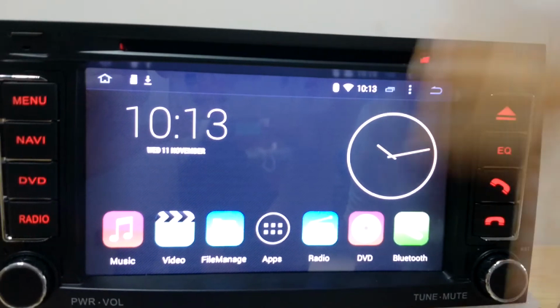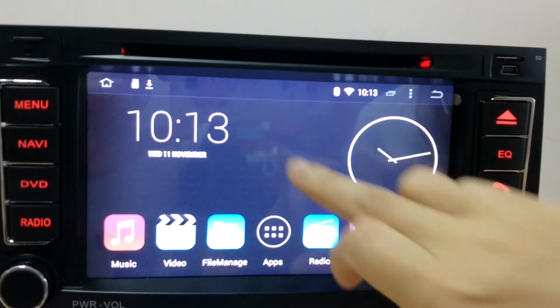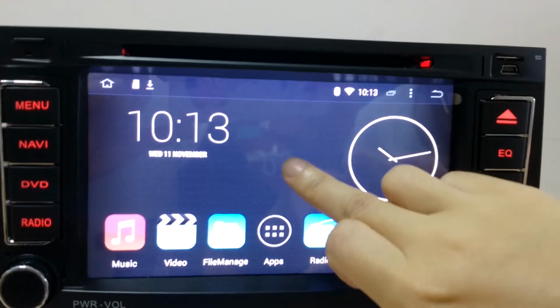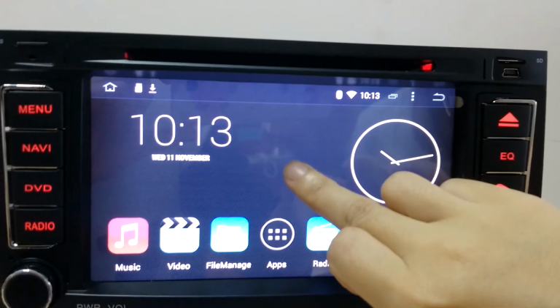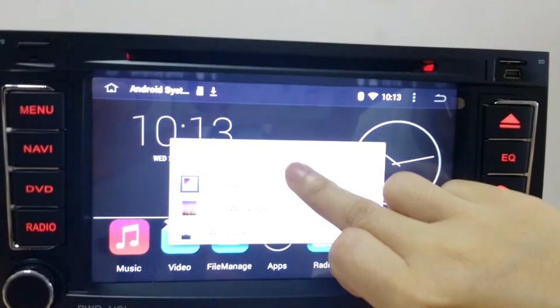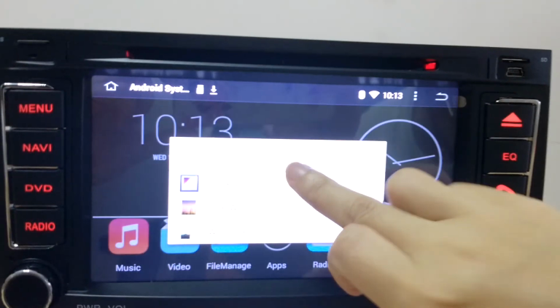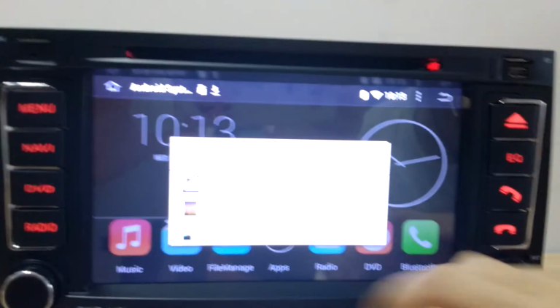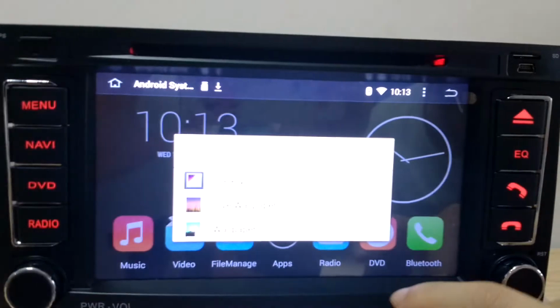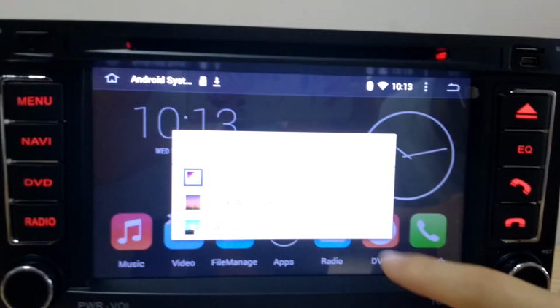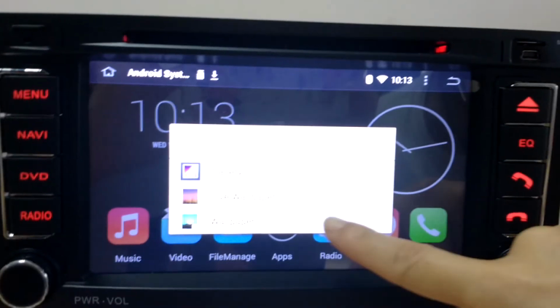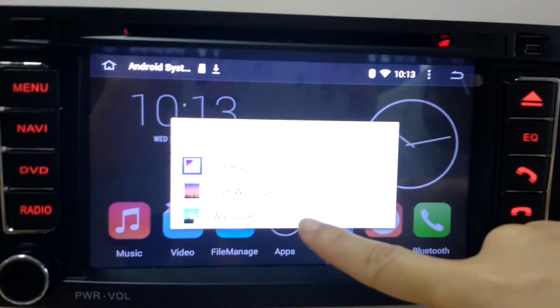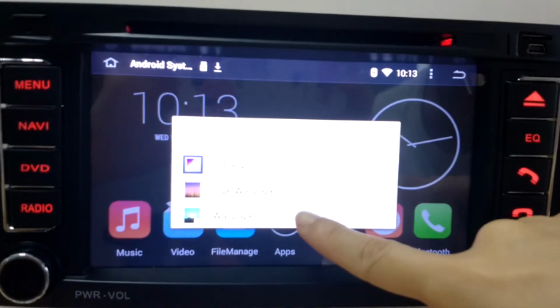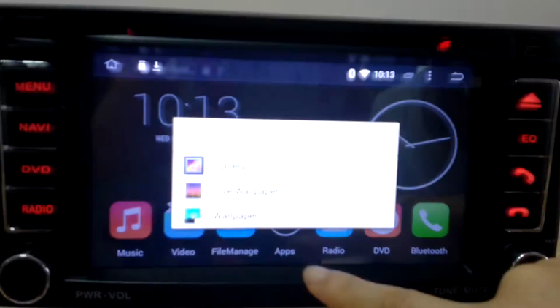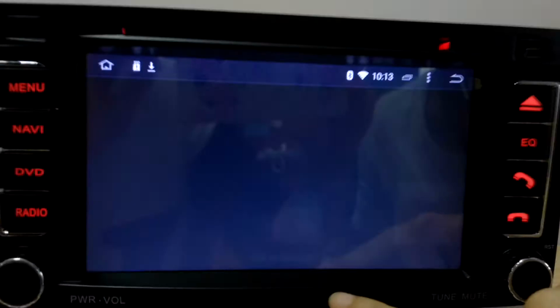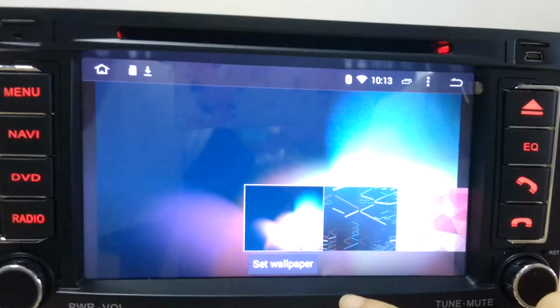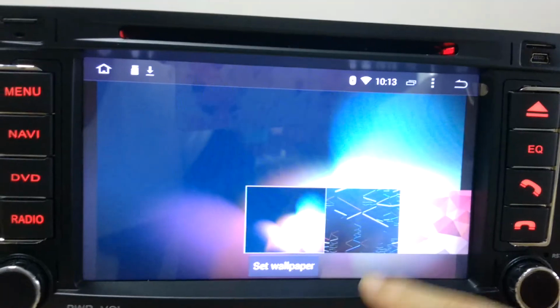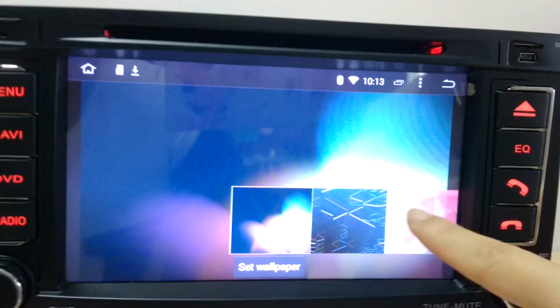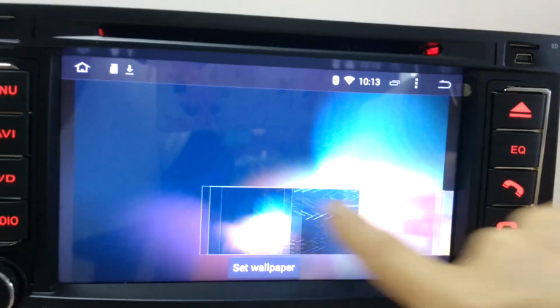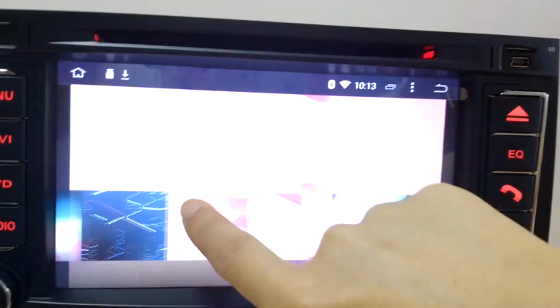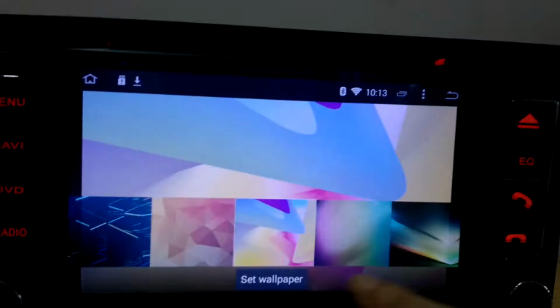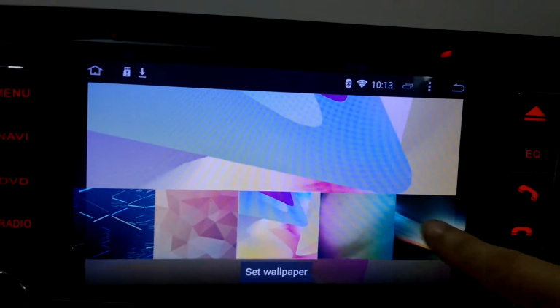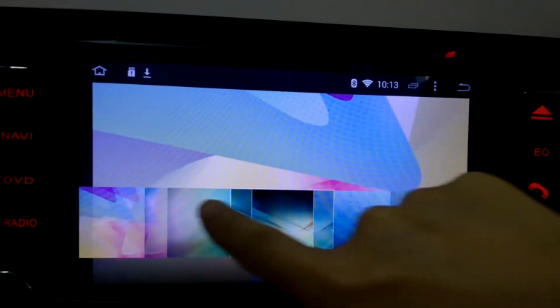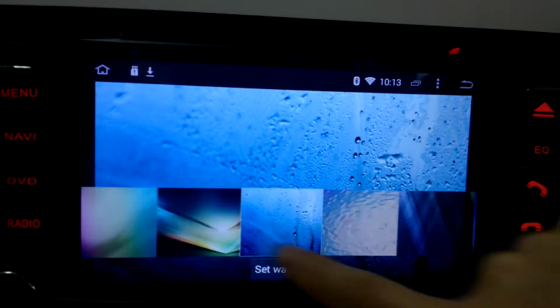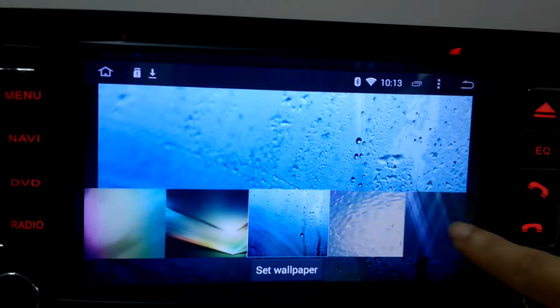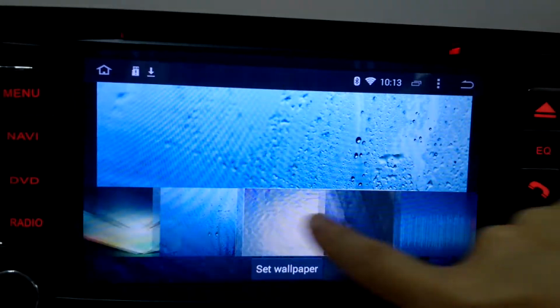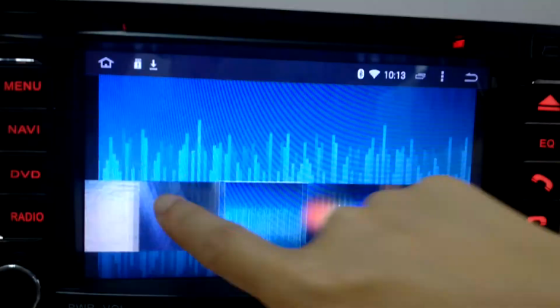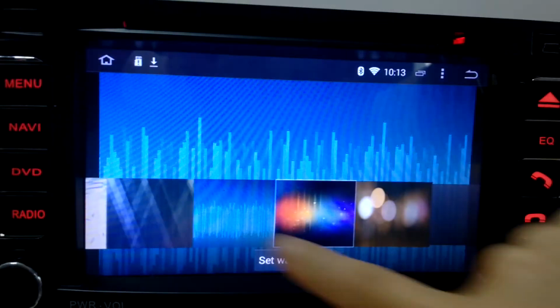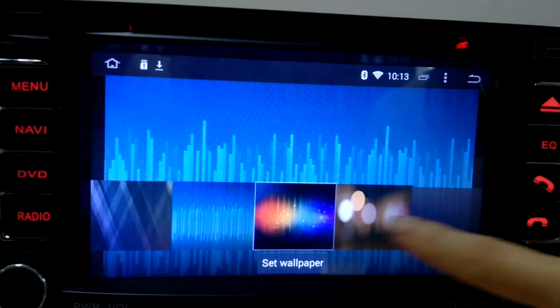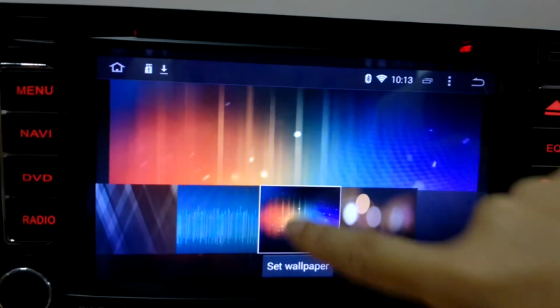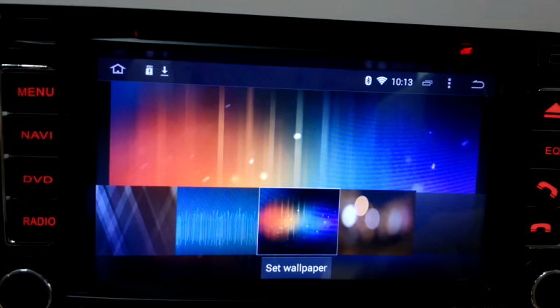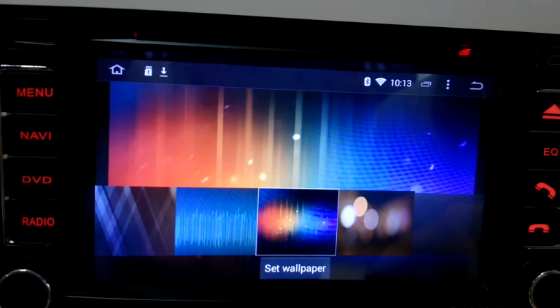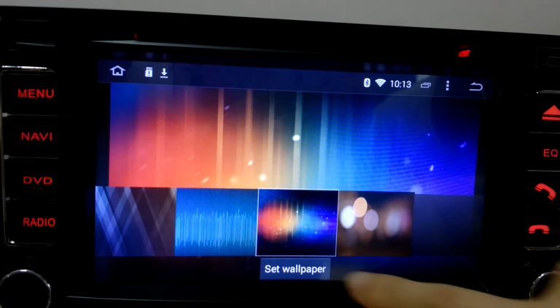When you get this system, if you don't like the wallpaper, just simply click on the main screen and choose anyone that you like.